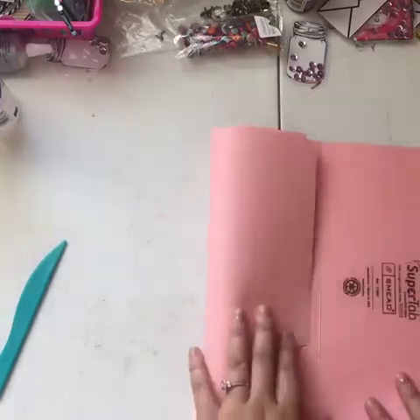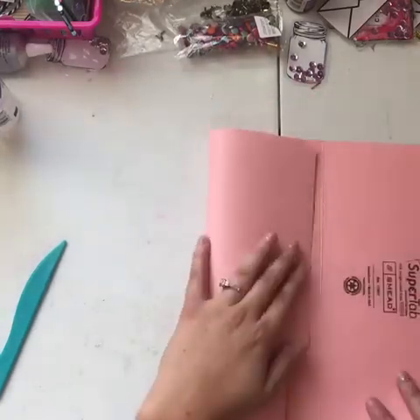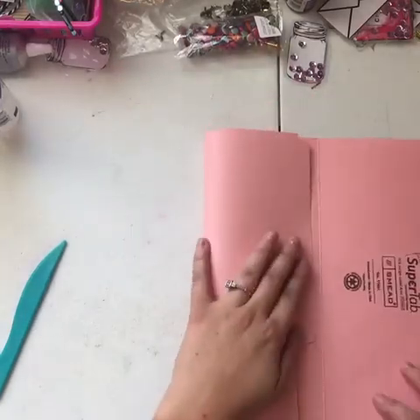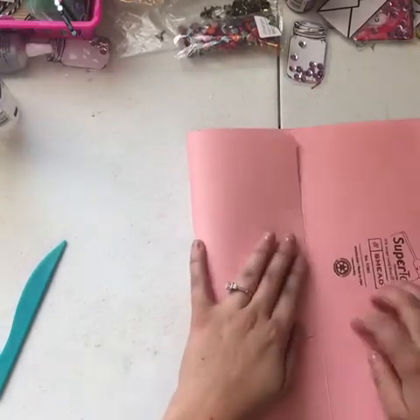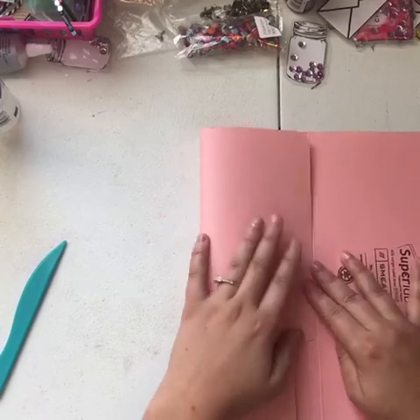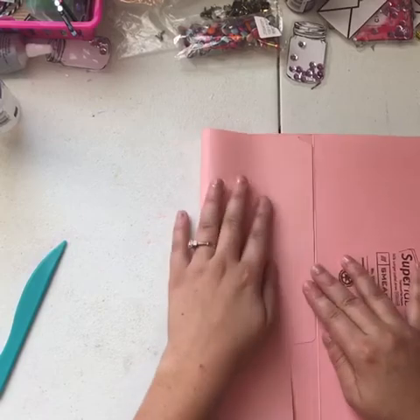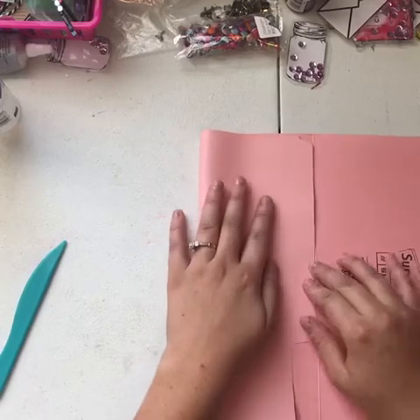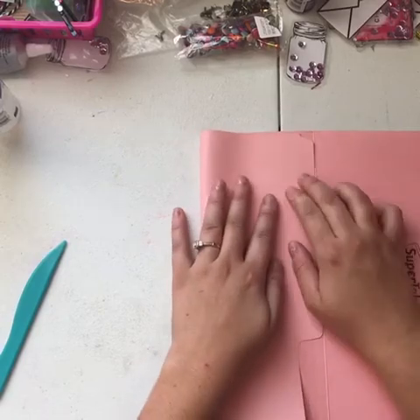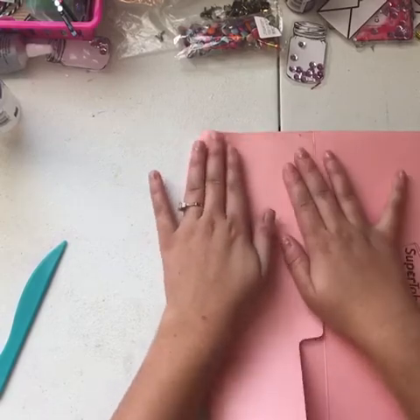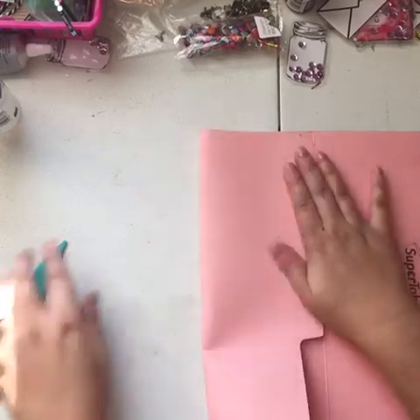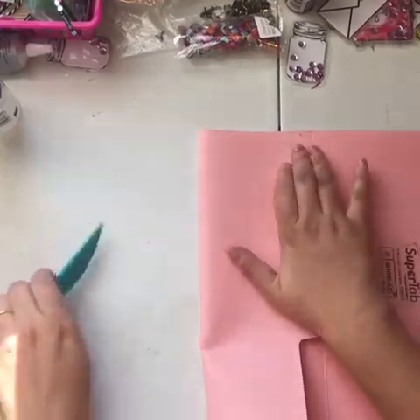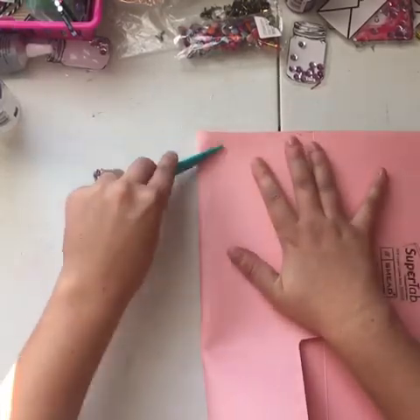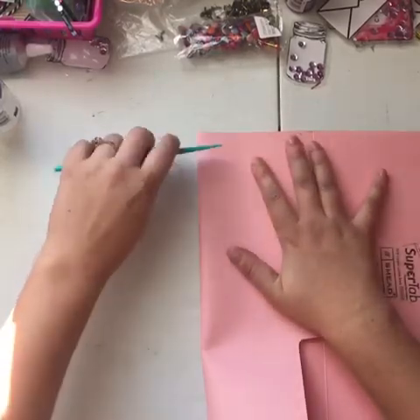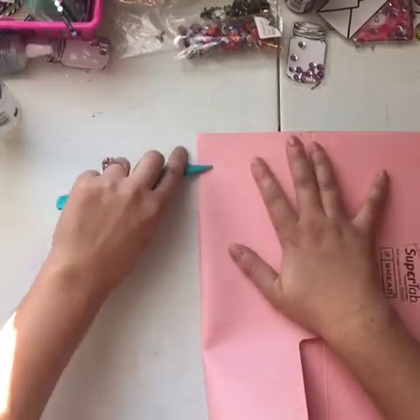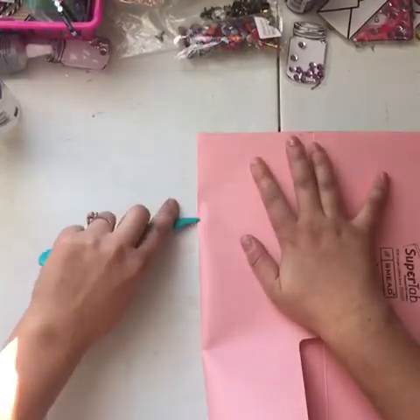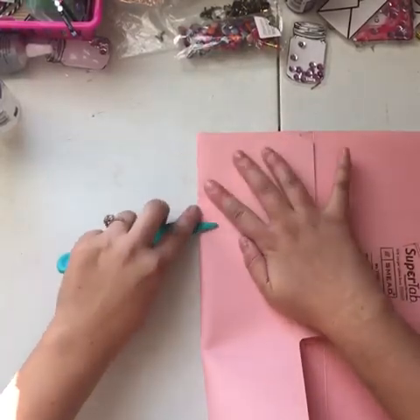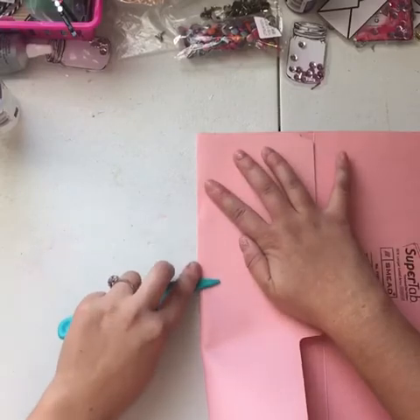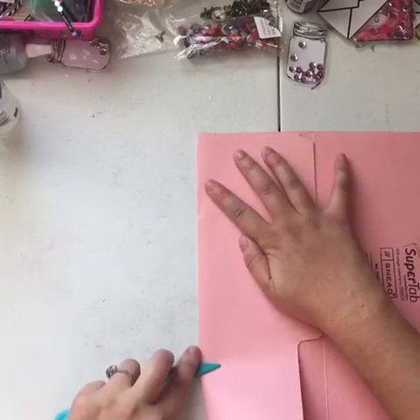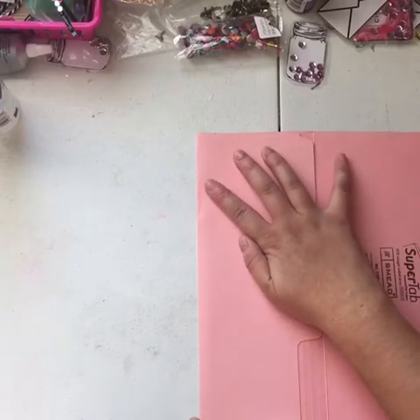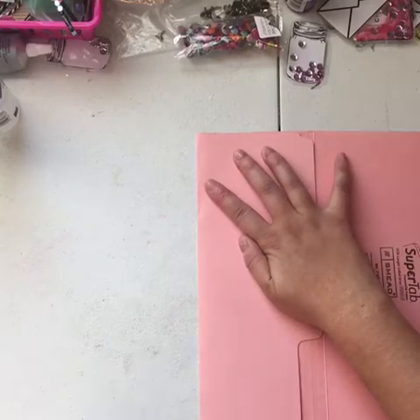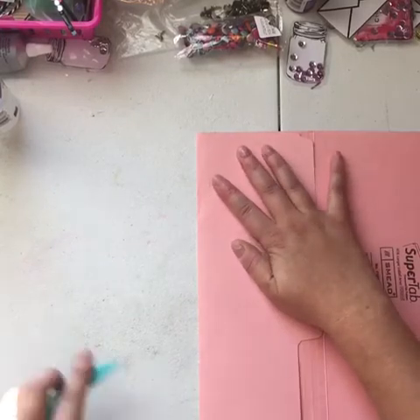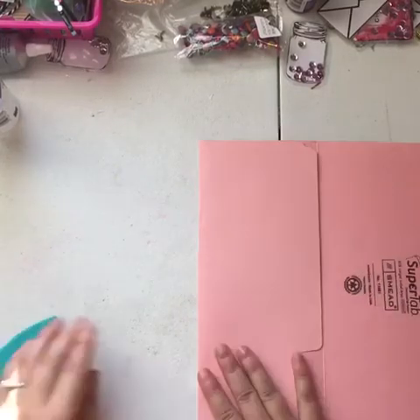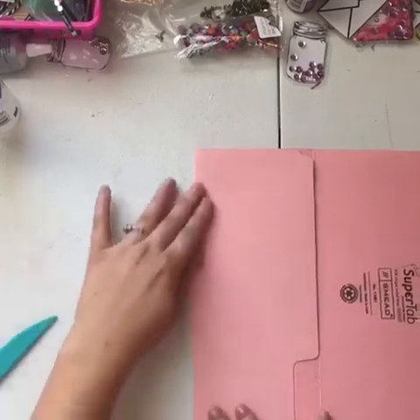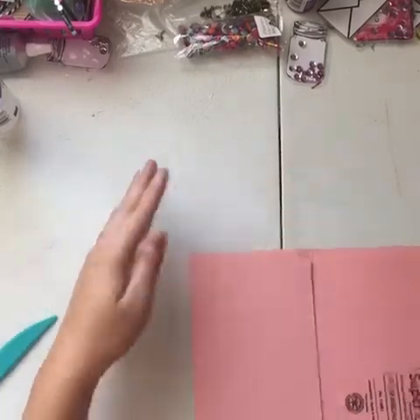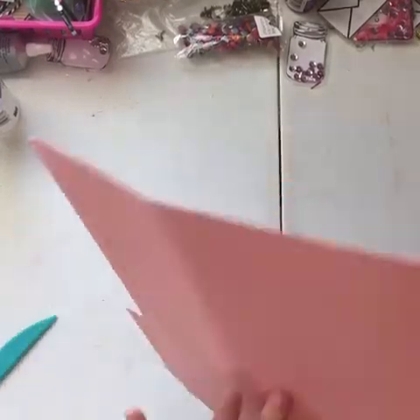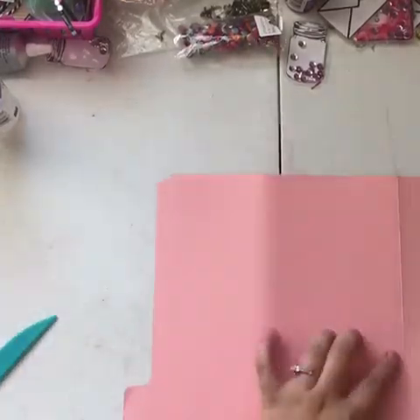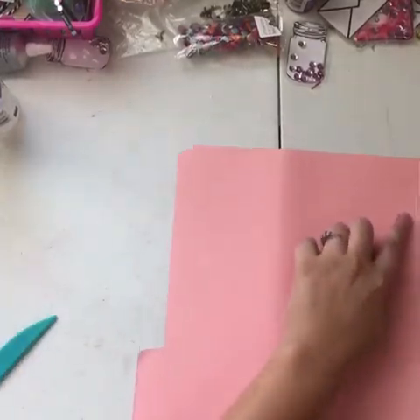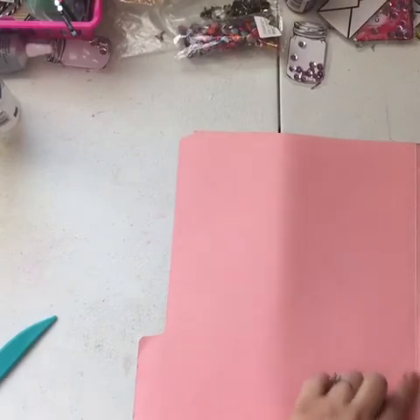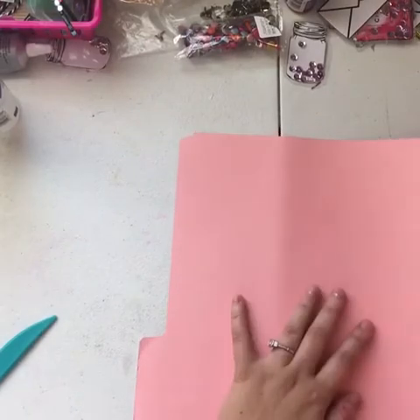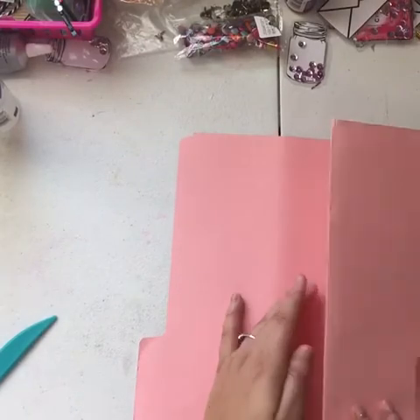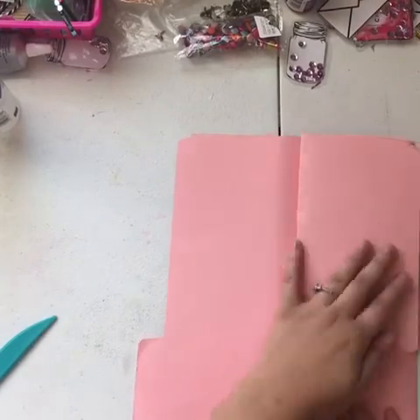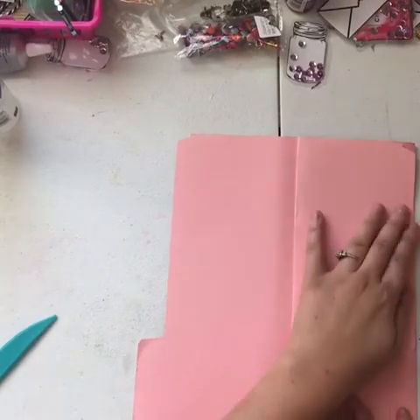You have to fold it like this — I'm showing you one more time. Fold it like this, then take the whole thing, flip it over, go with that crease line, and just fold it back like that.